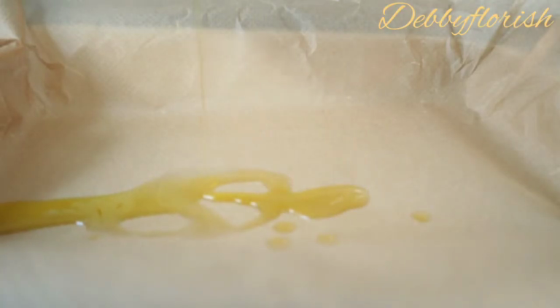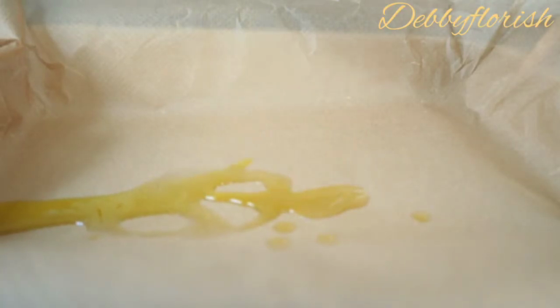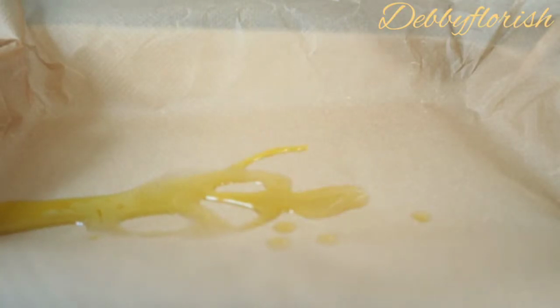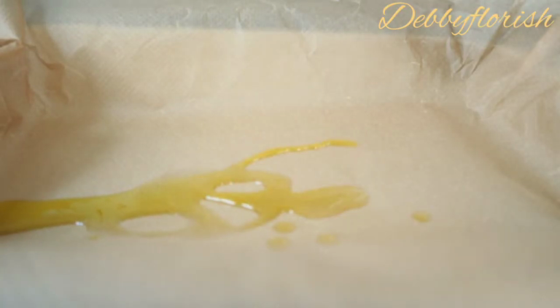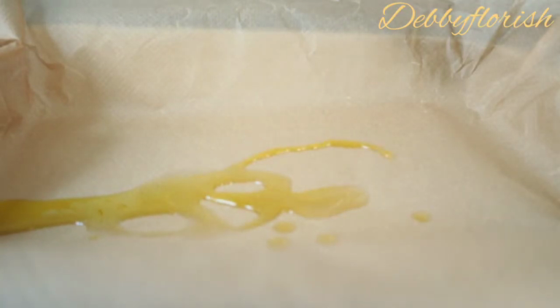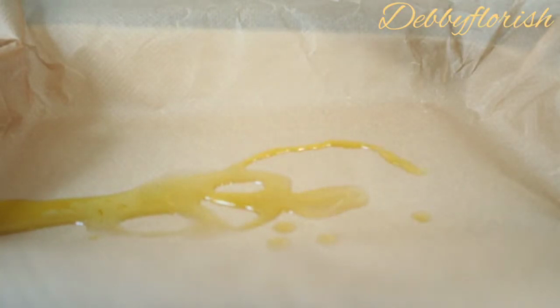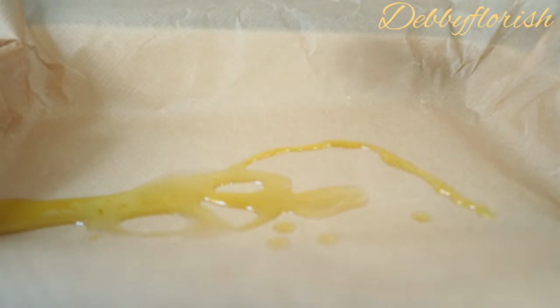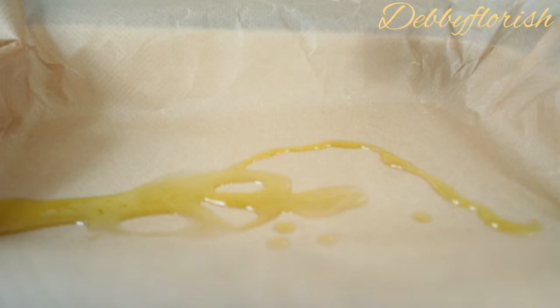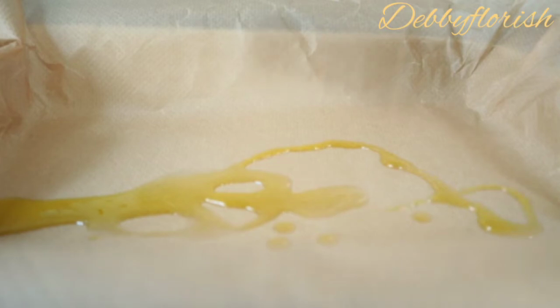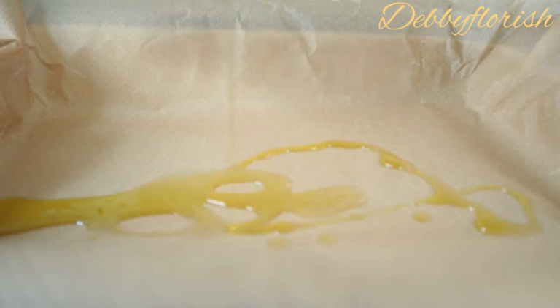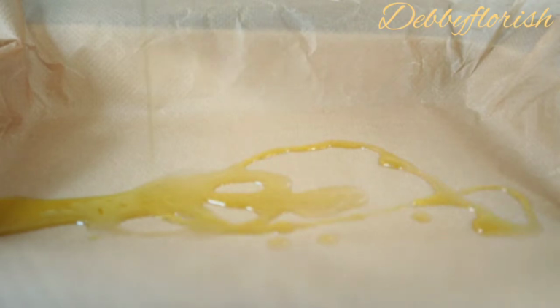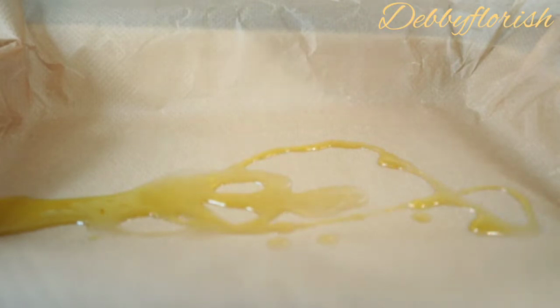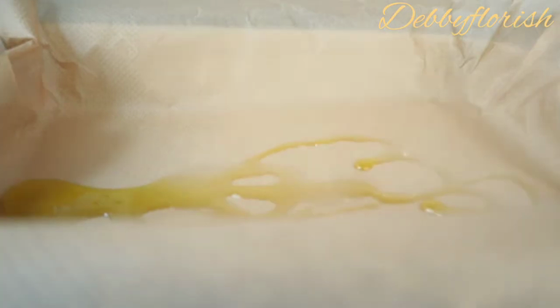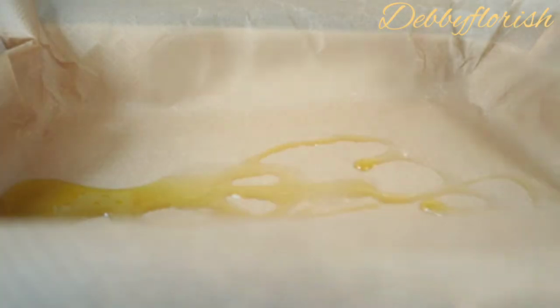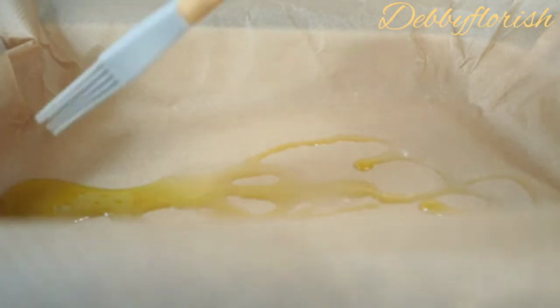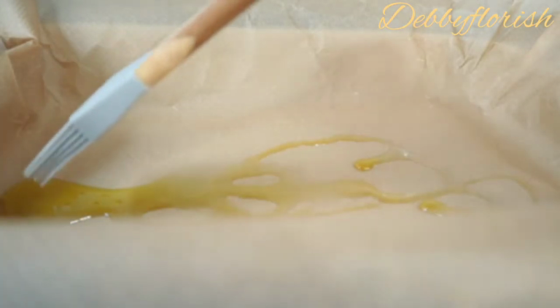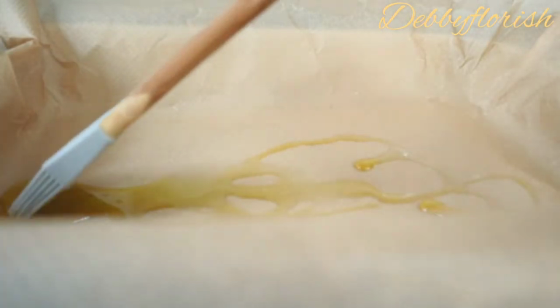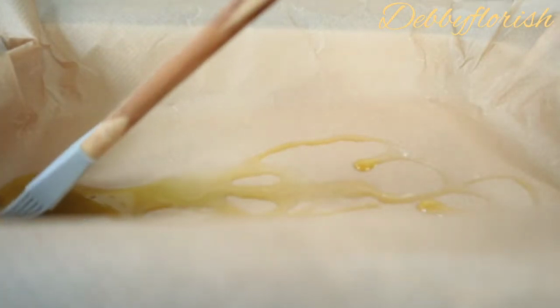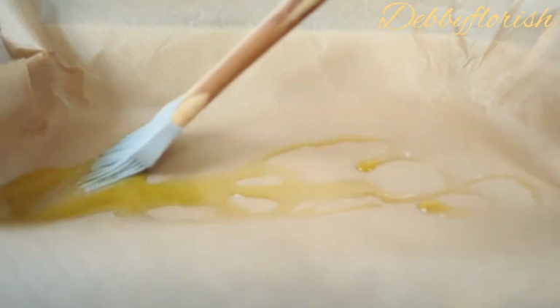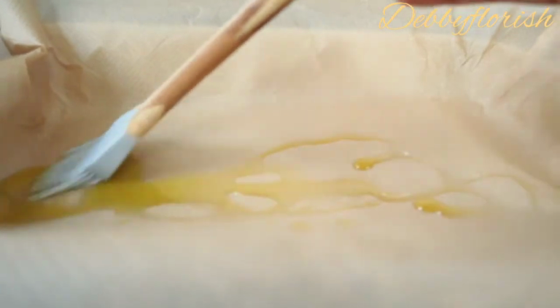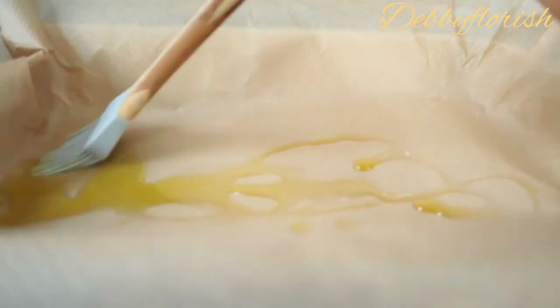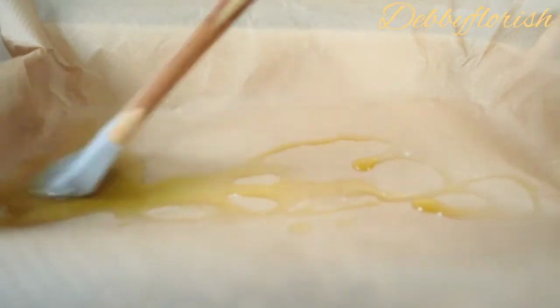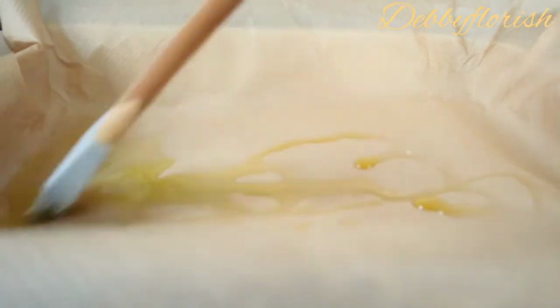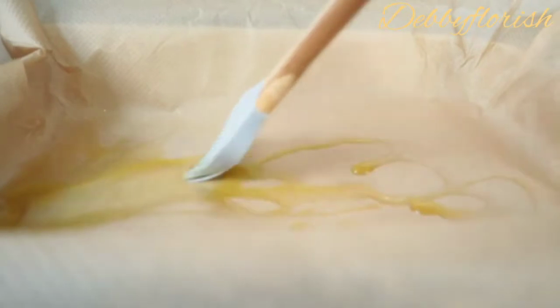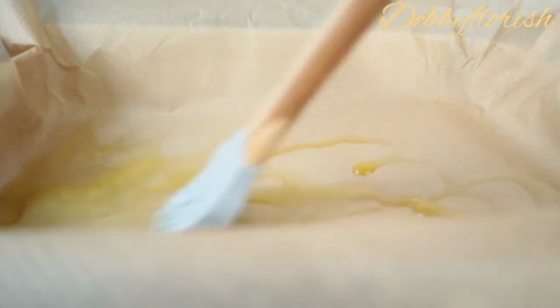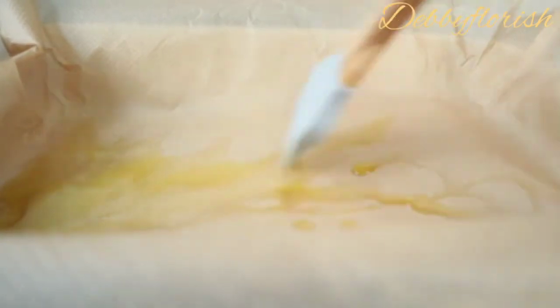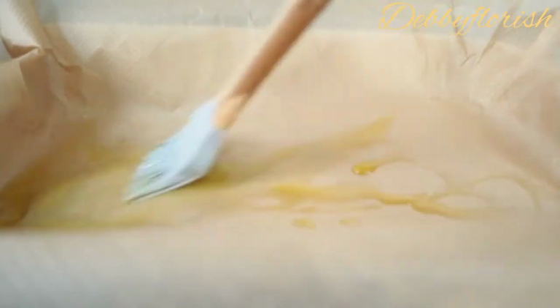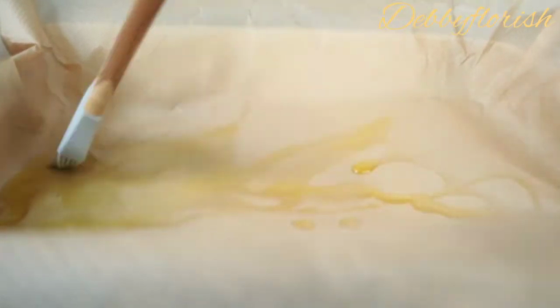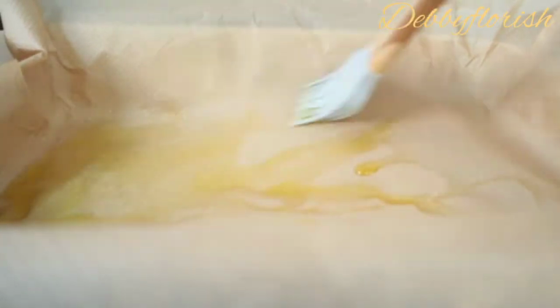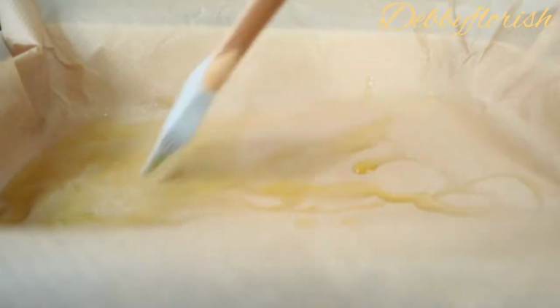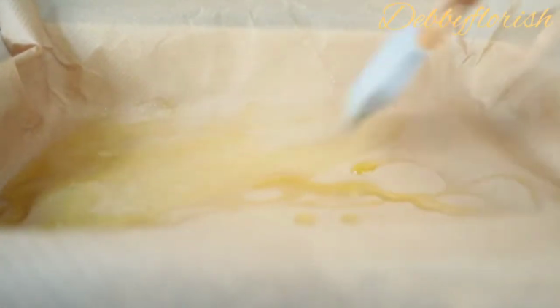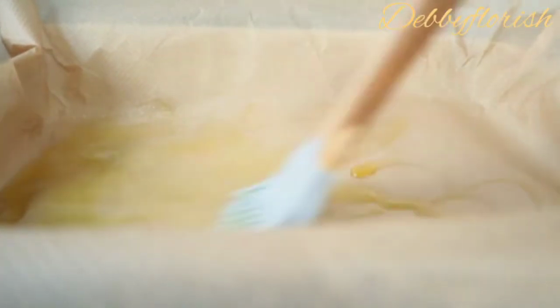I just have to drop a little bit of olive oil on it, and I will be using my brush to just rub it.